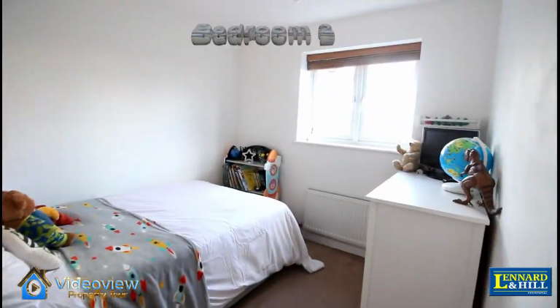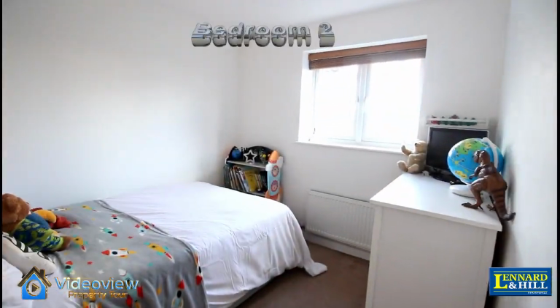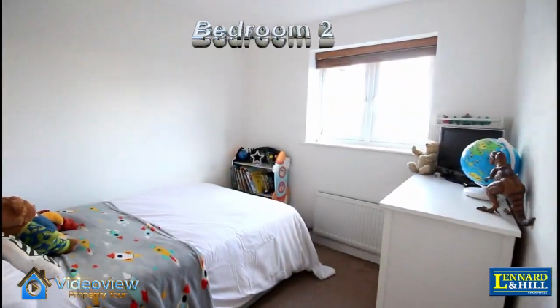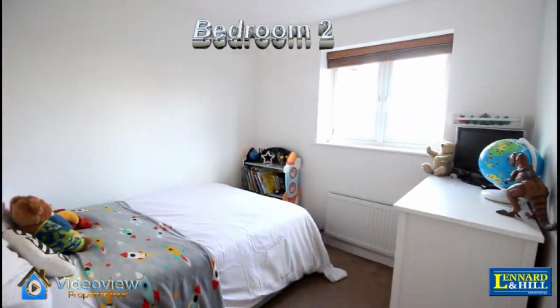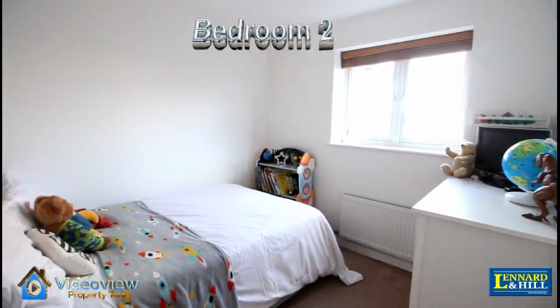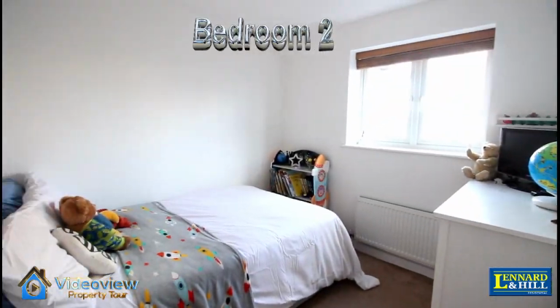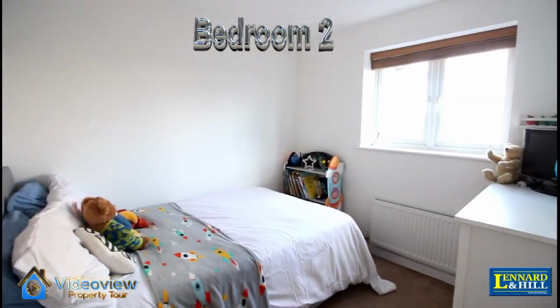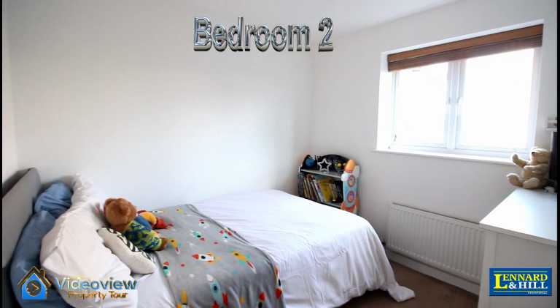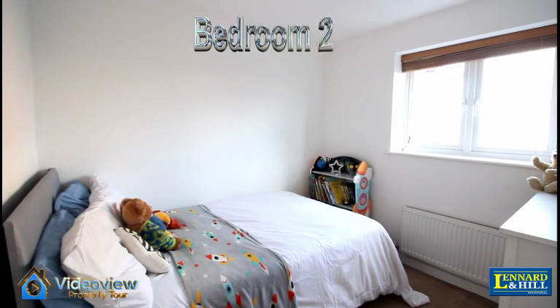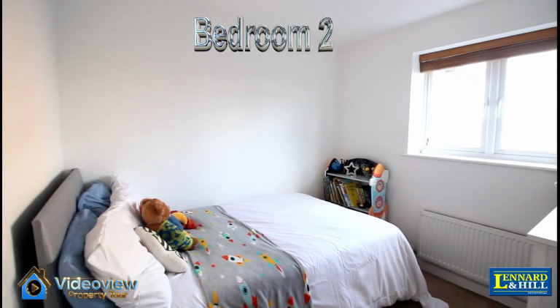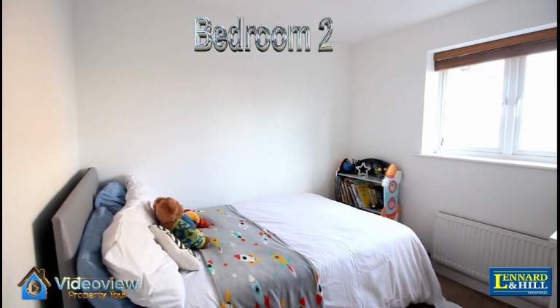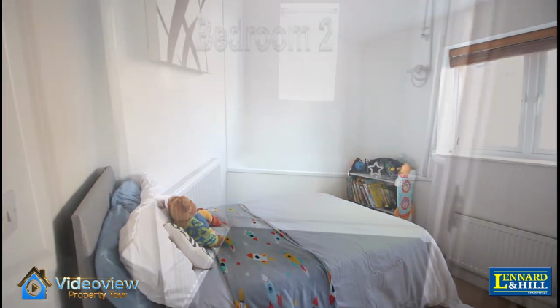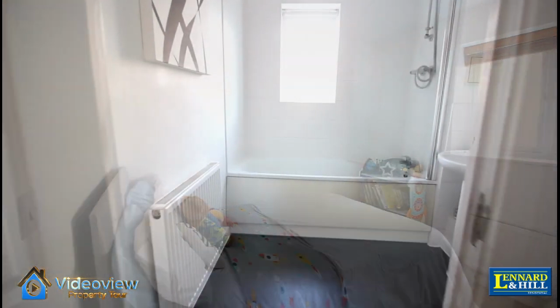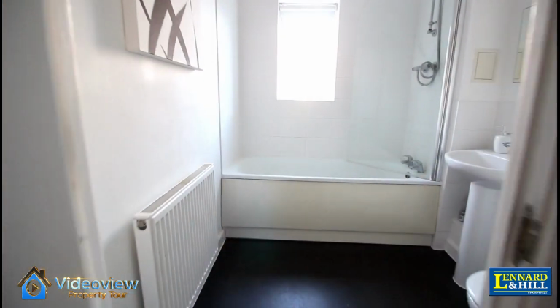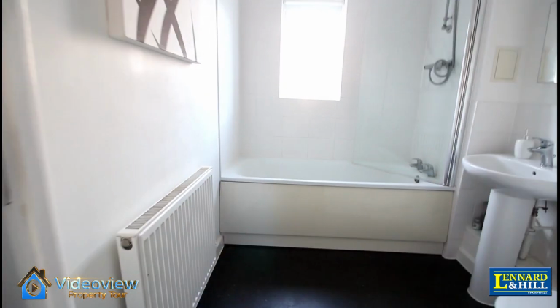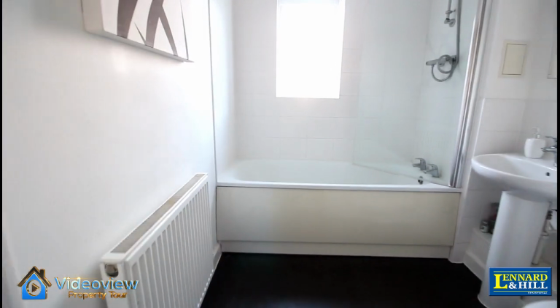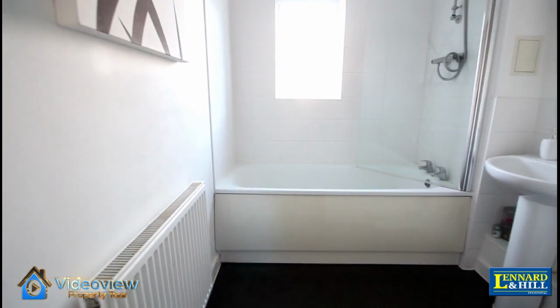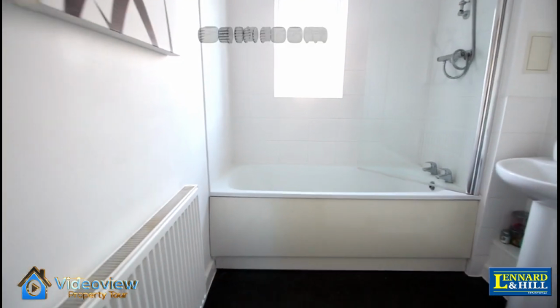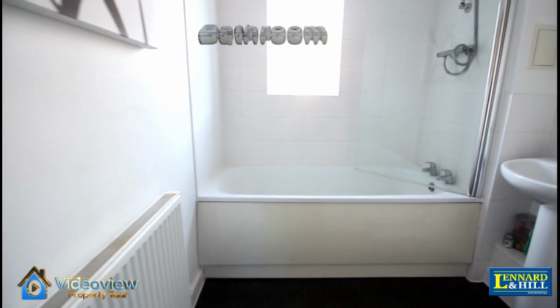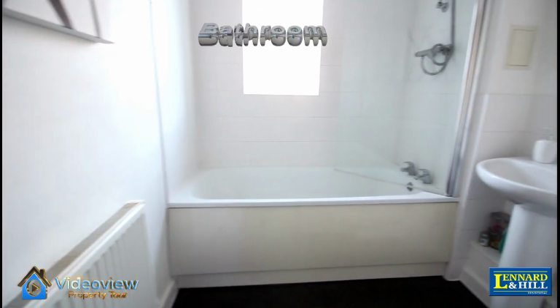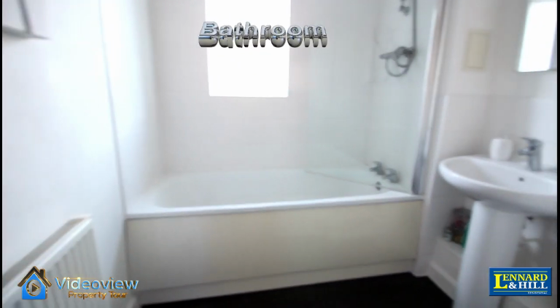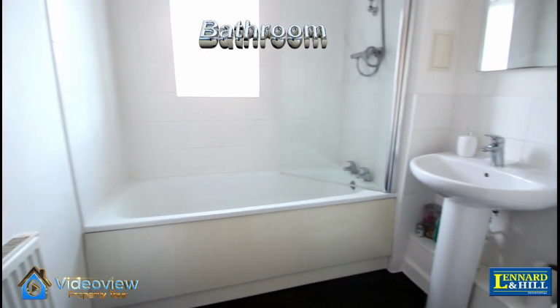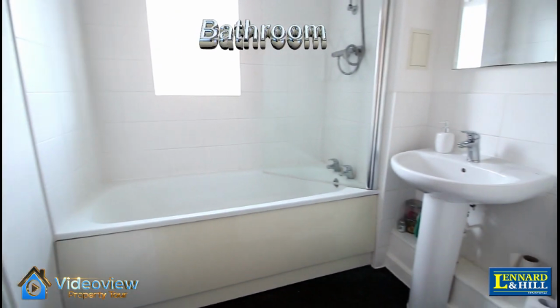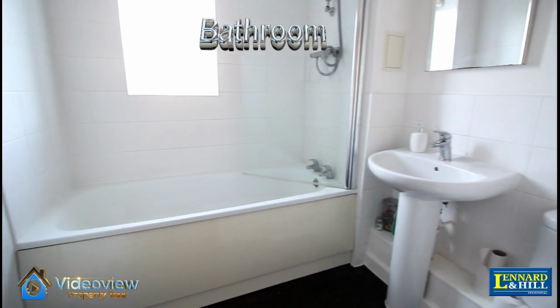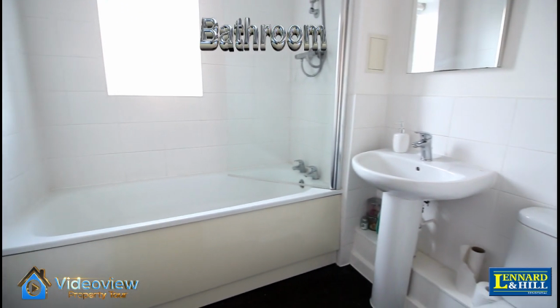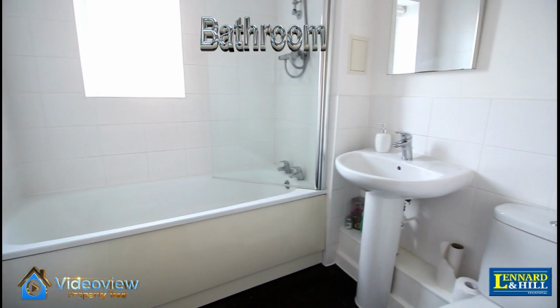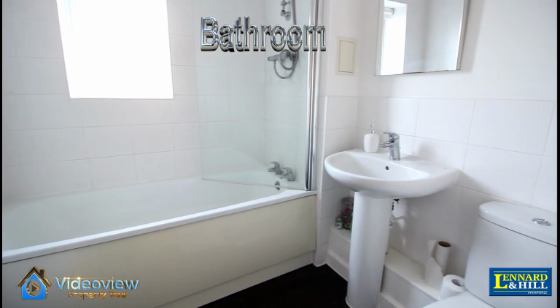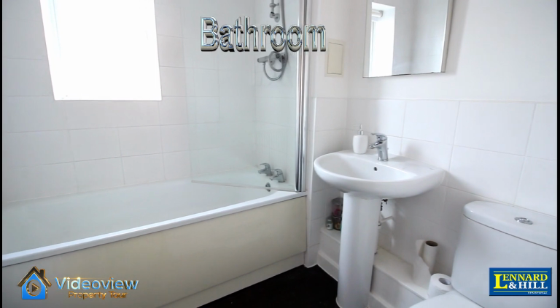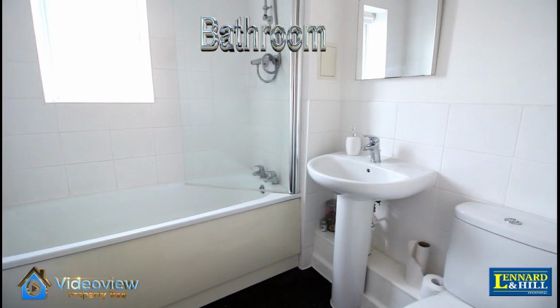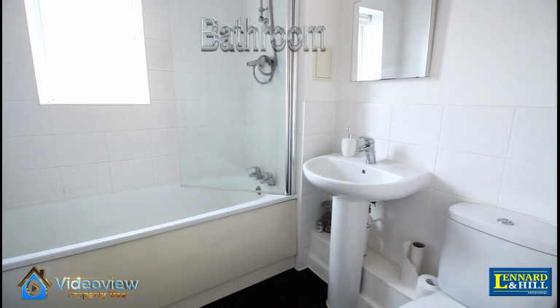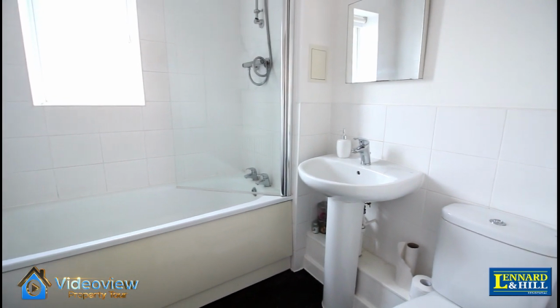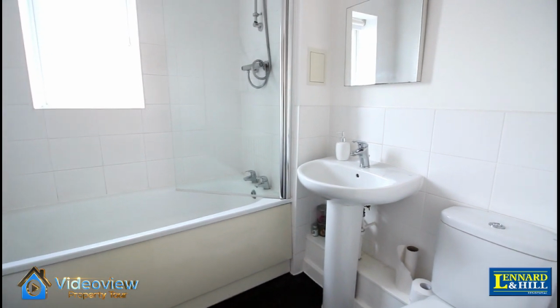Bedroom two is another double-sized bedroom. There's also a modern bathroom with a shower over the bath.